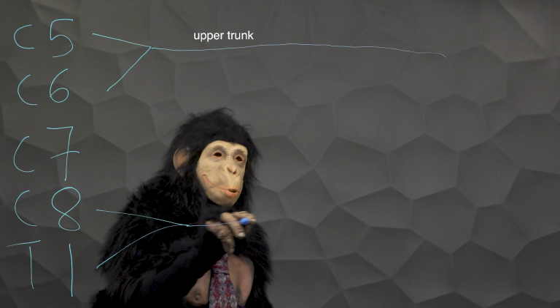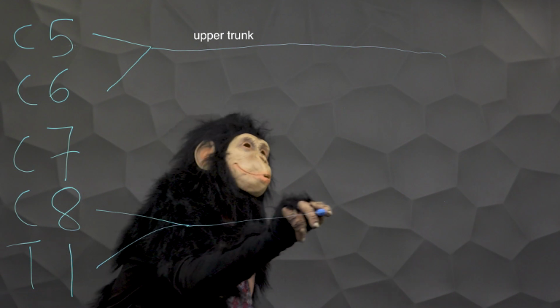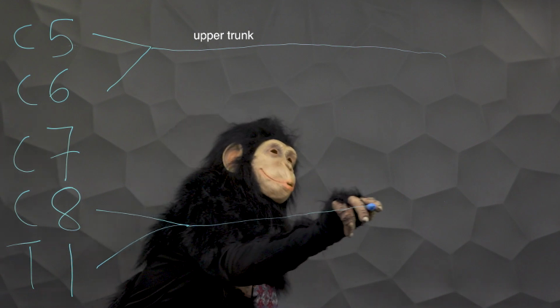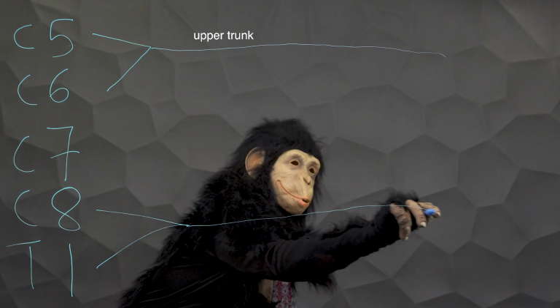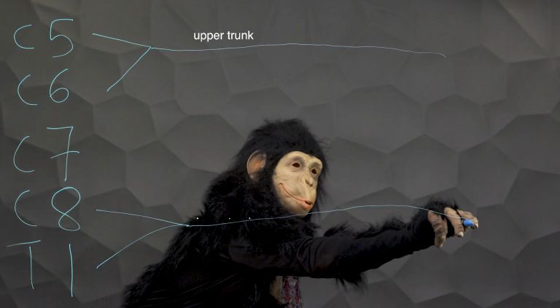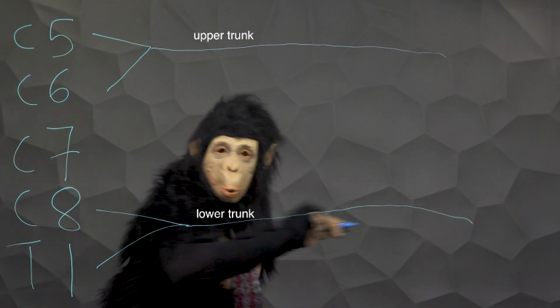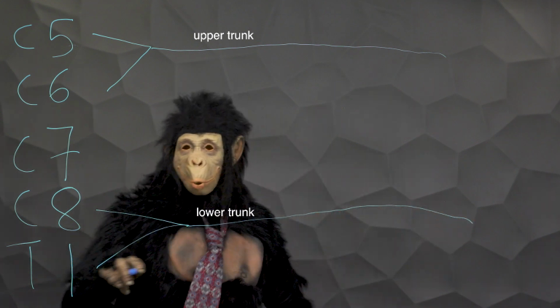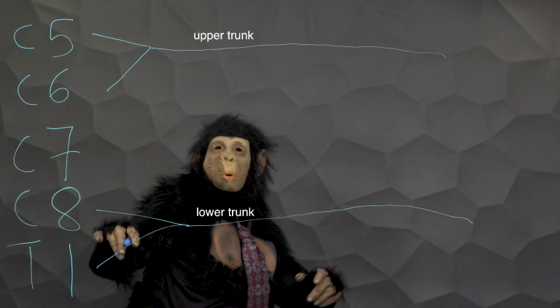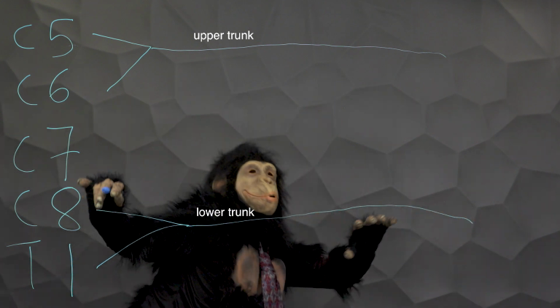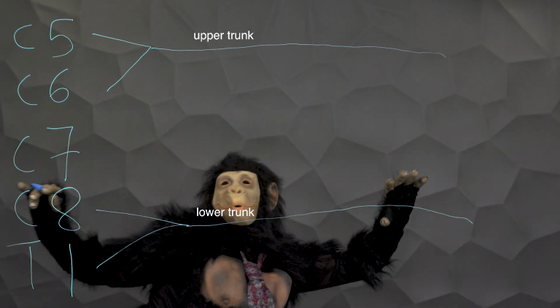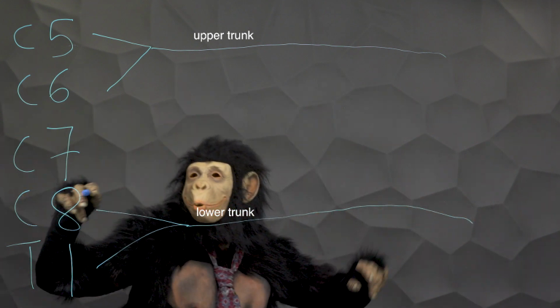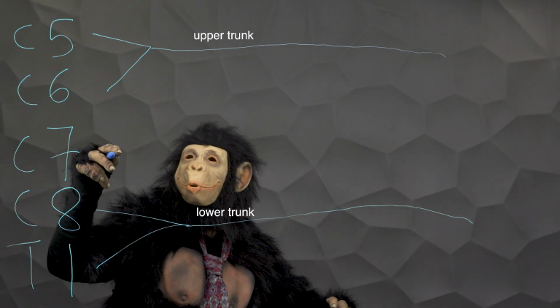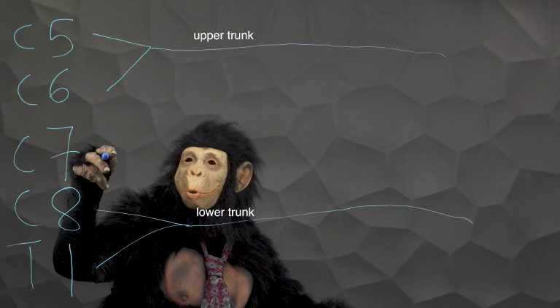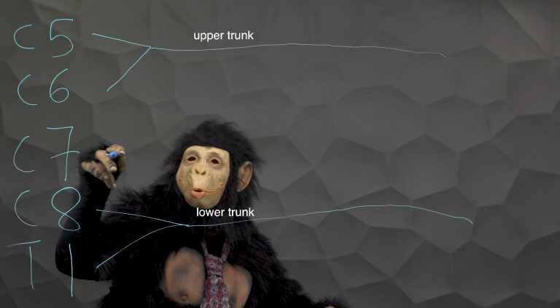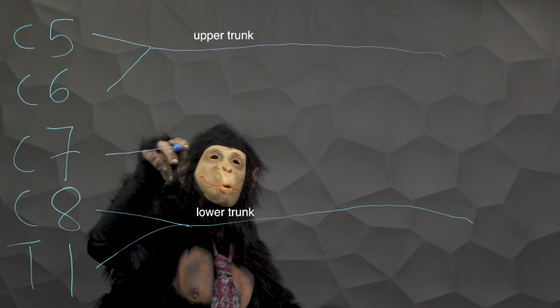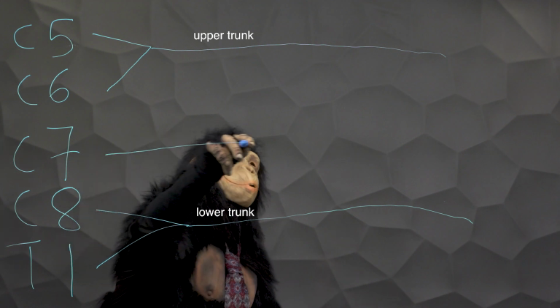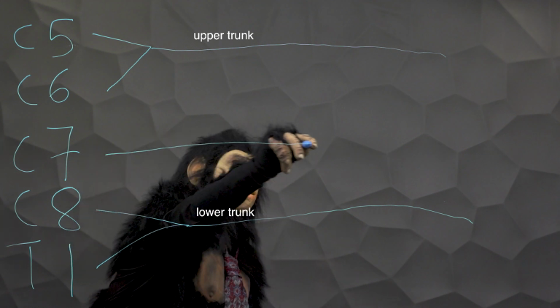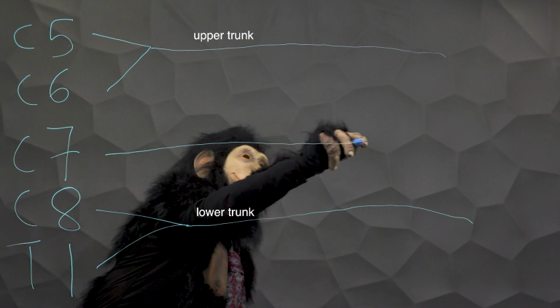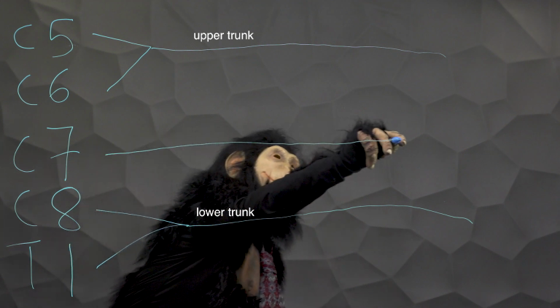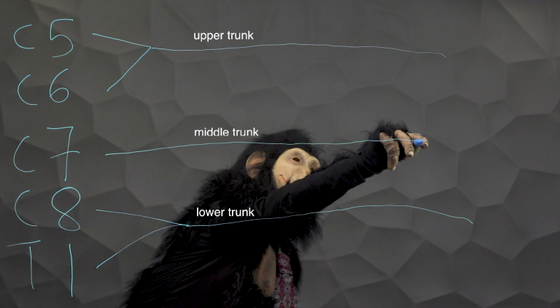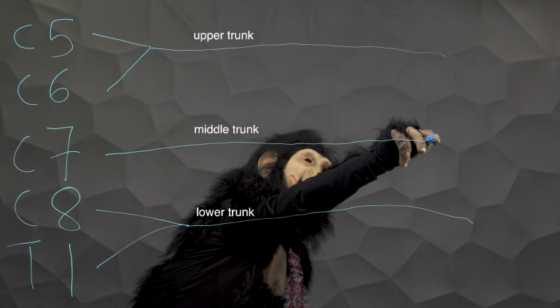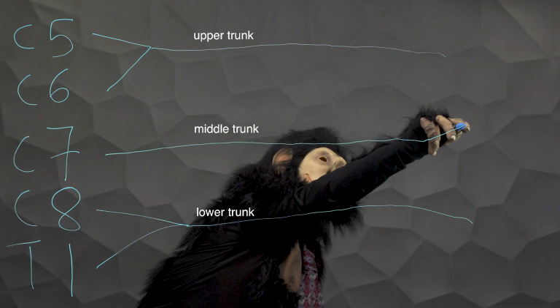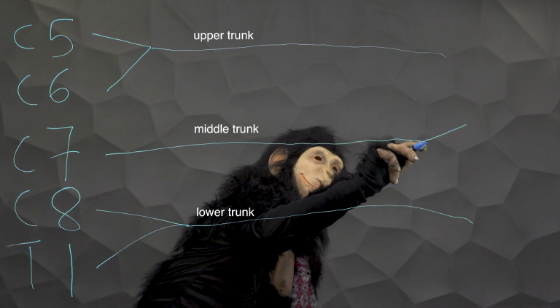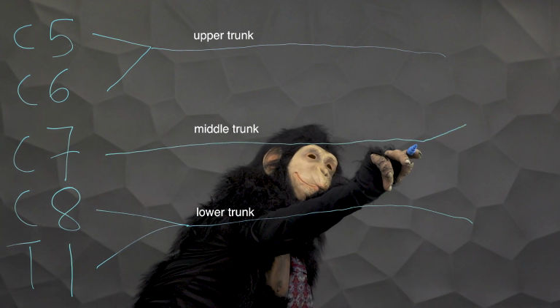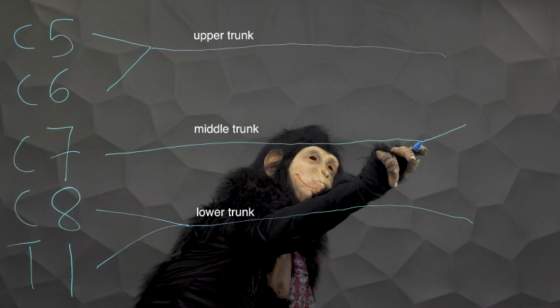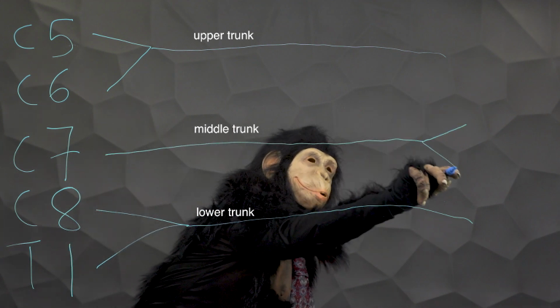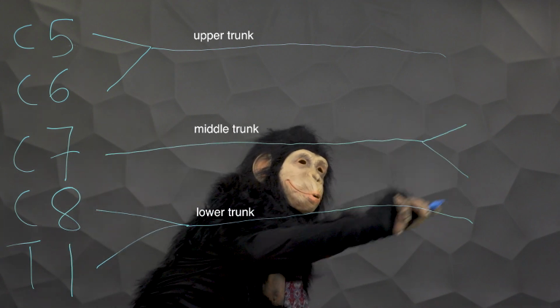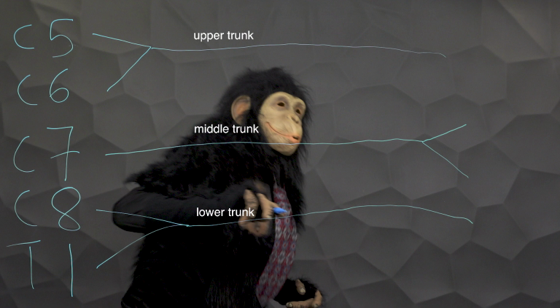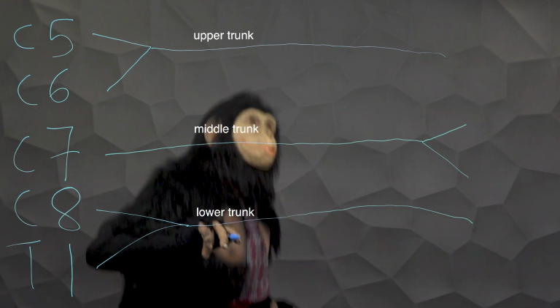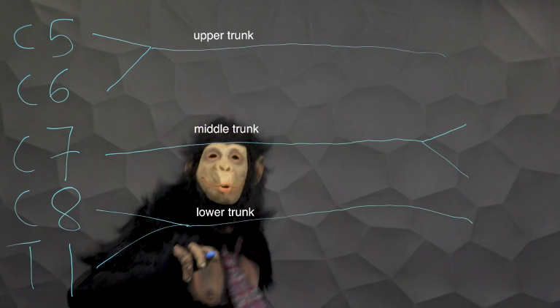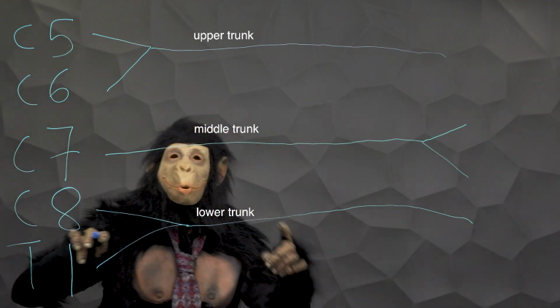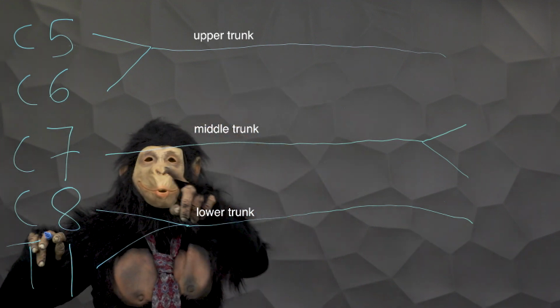Simplicity is good design. Here, Gunther flips his flying V to draw C7. C7 continues to become the middle trunk.